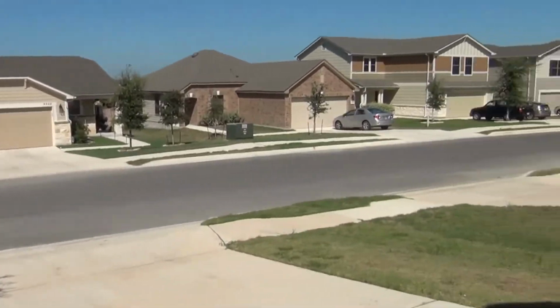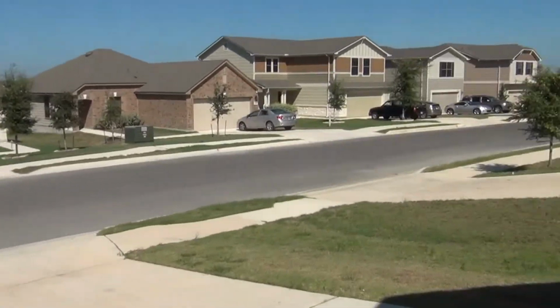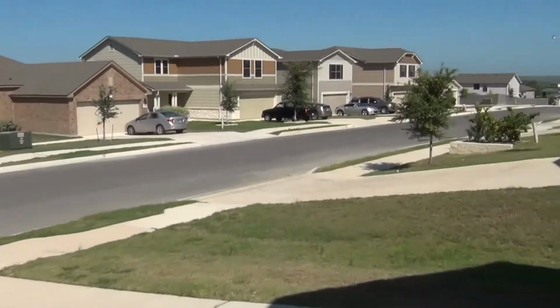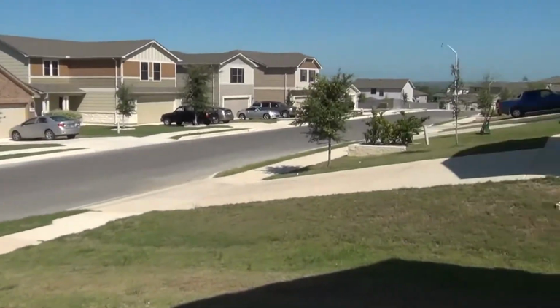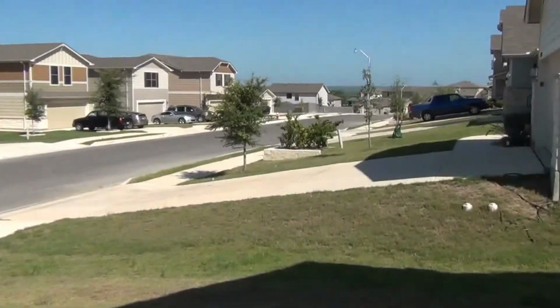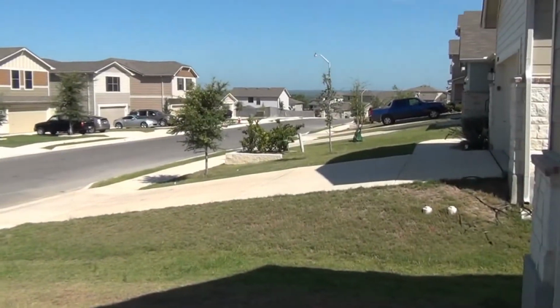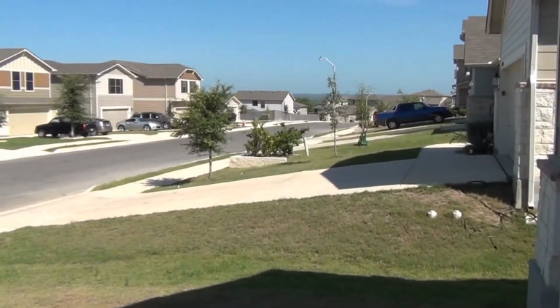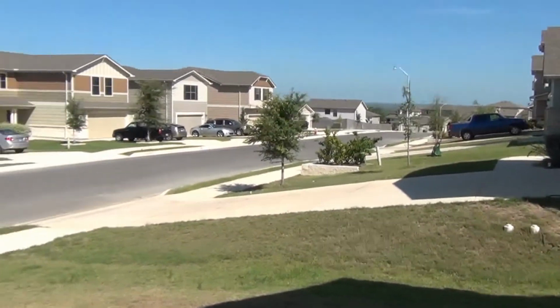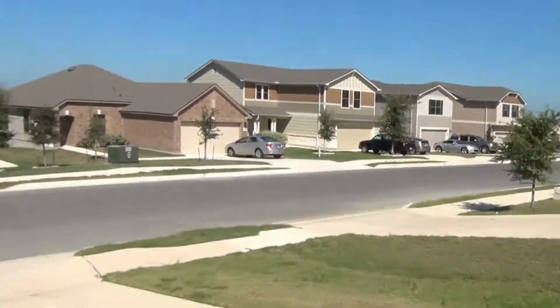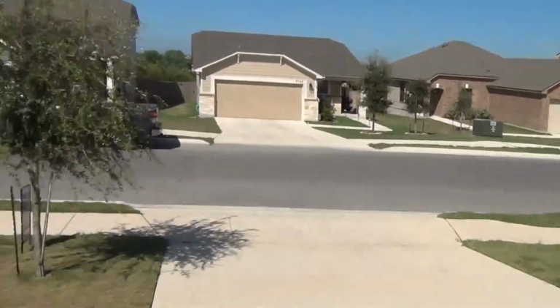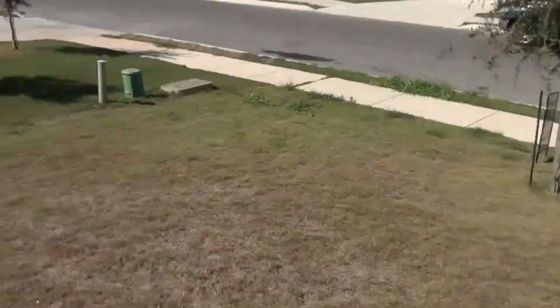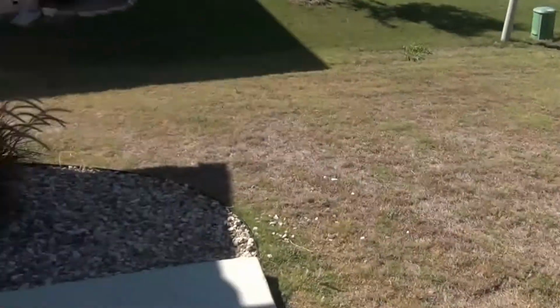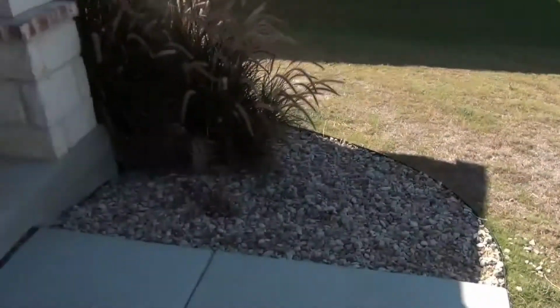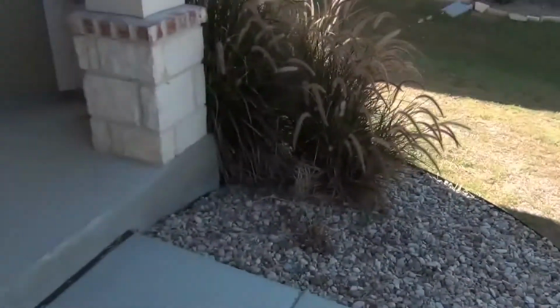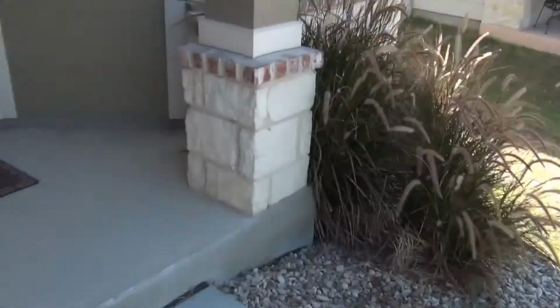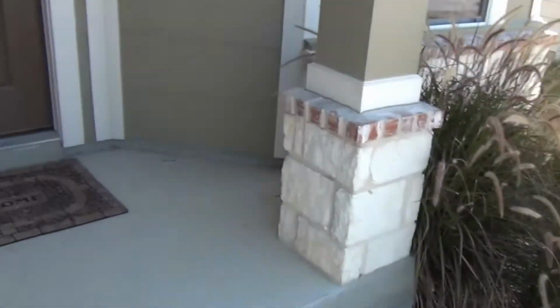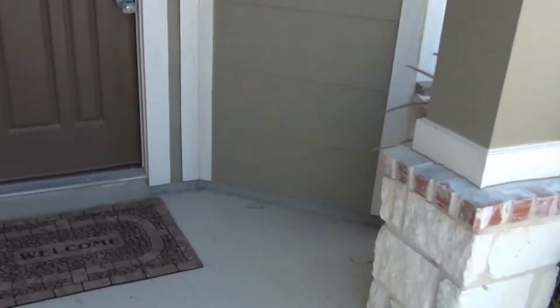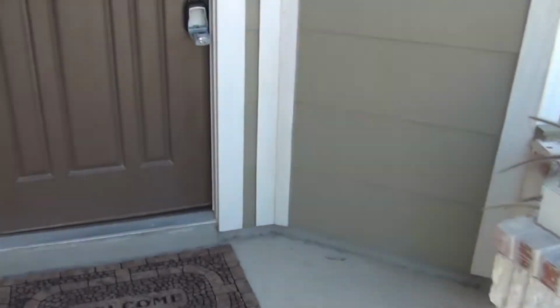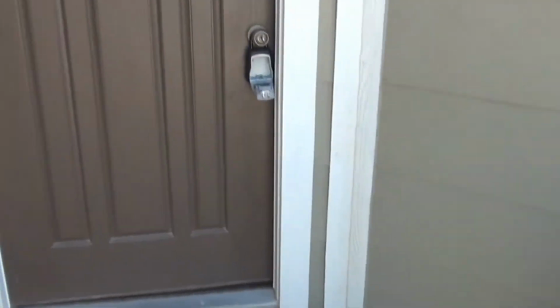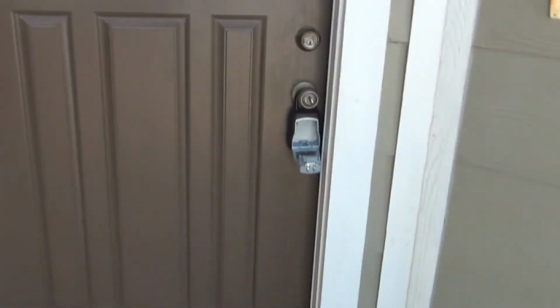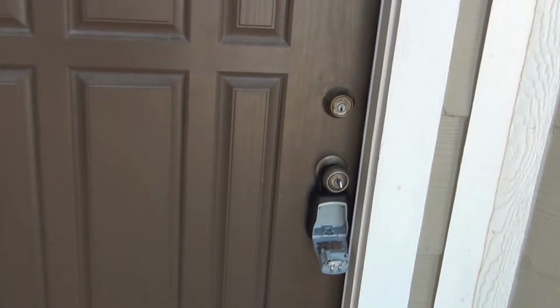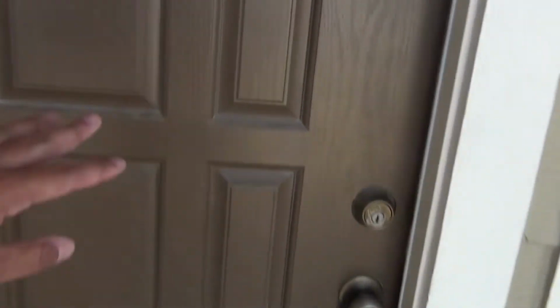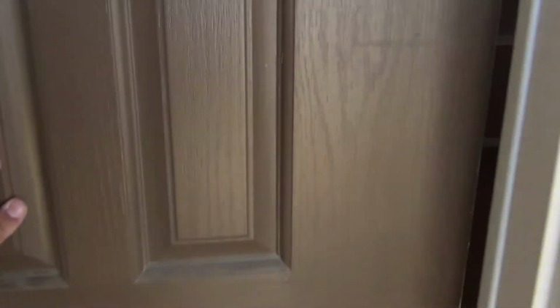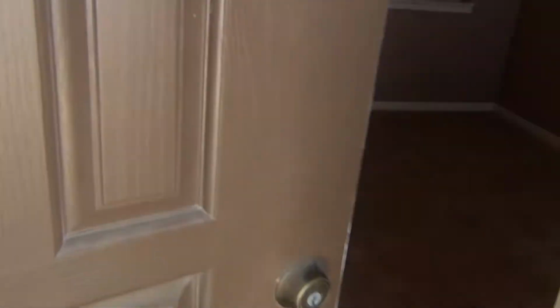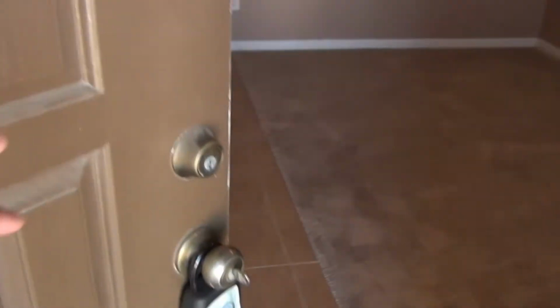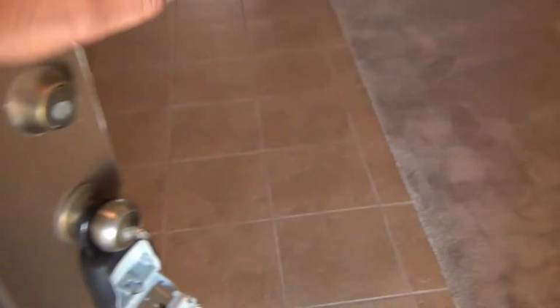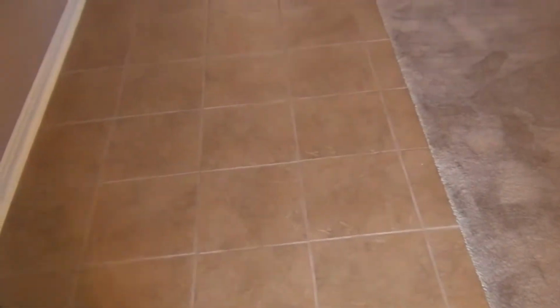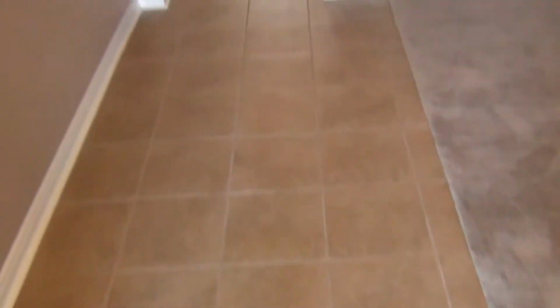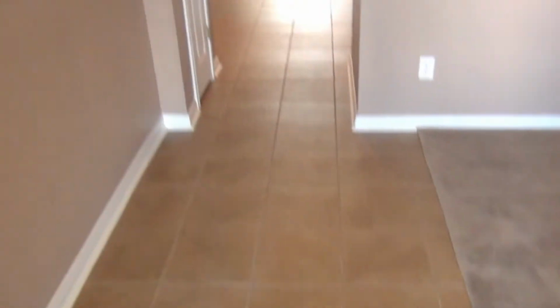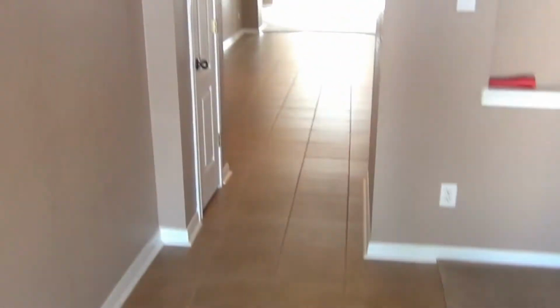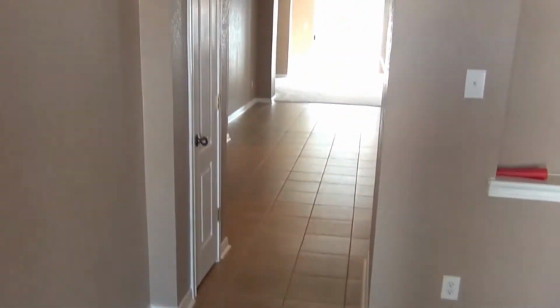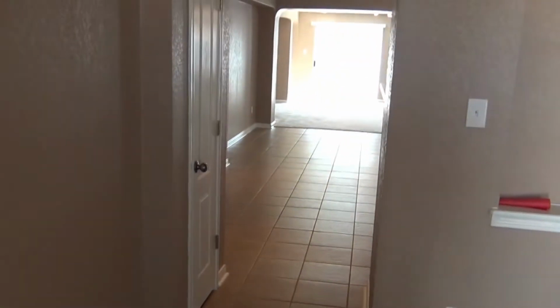Give you a panning shot of the neighborhood here, some landscaping up front, nice covered patio, very simple, good one-story floor plan with a tile entrance all the way in through the kitchen.